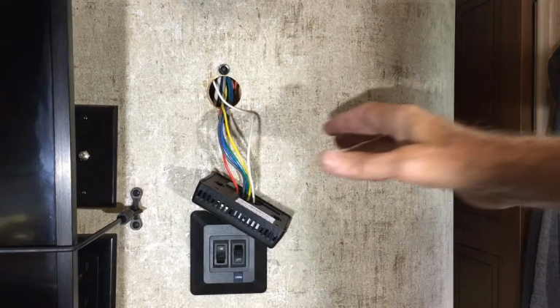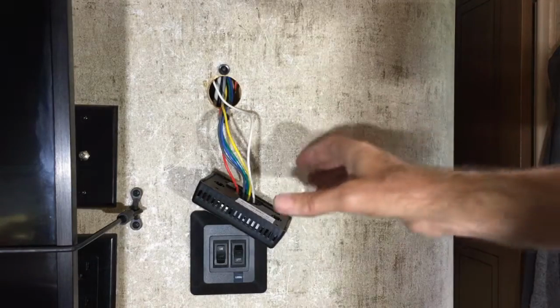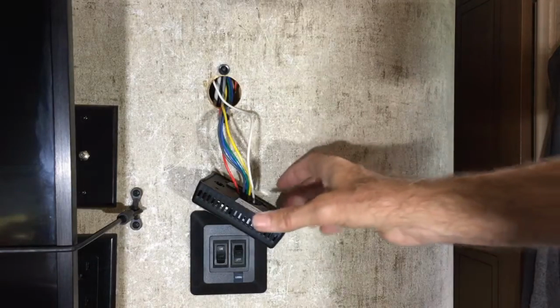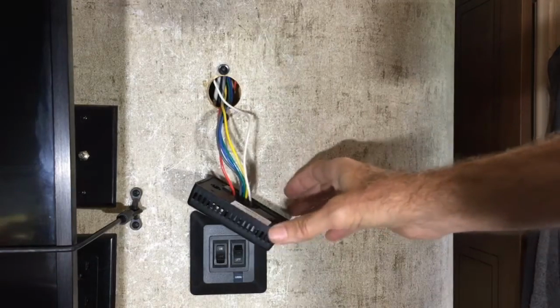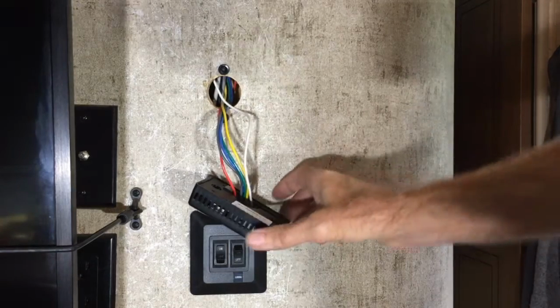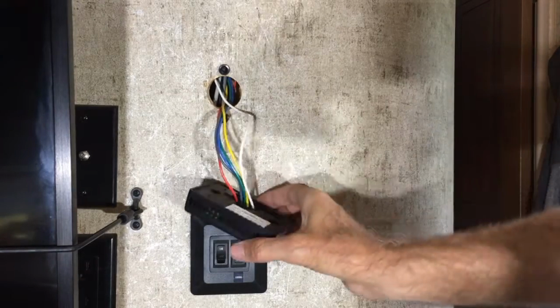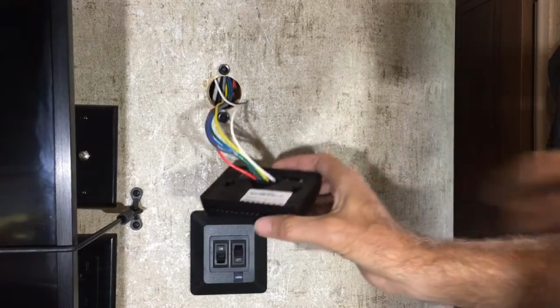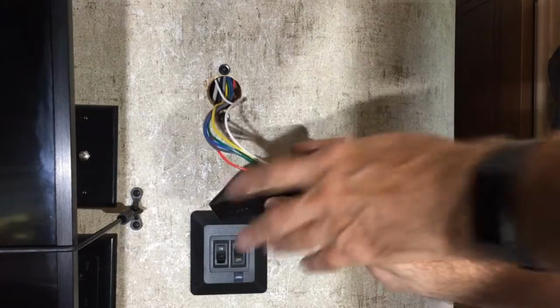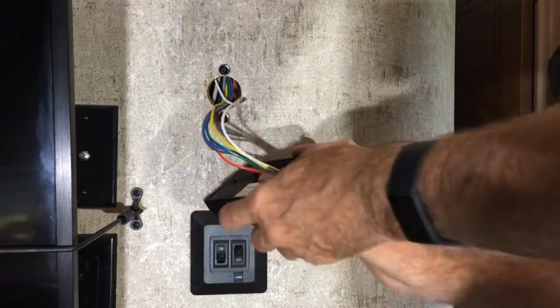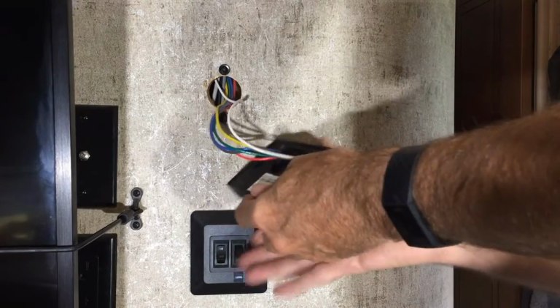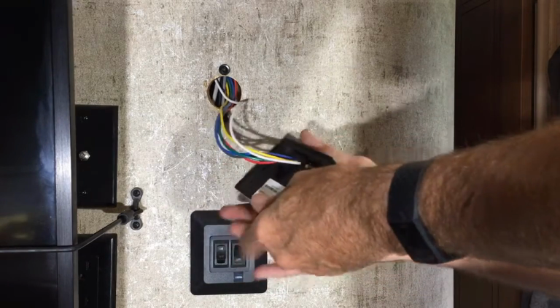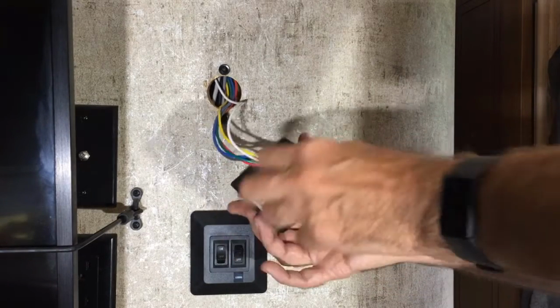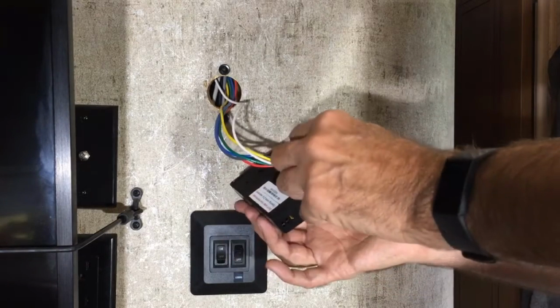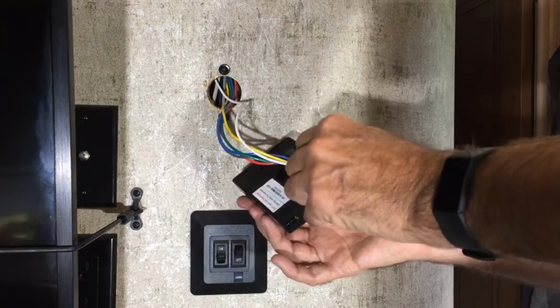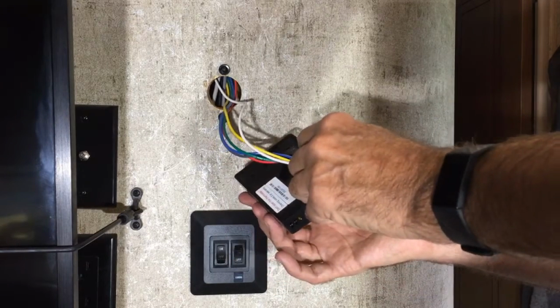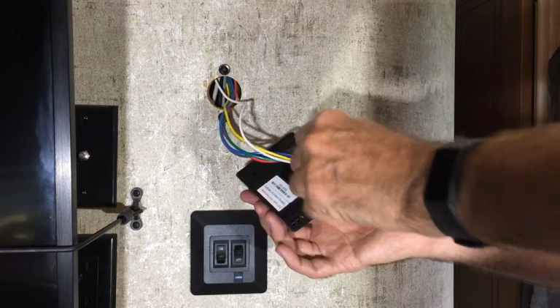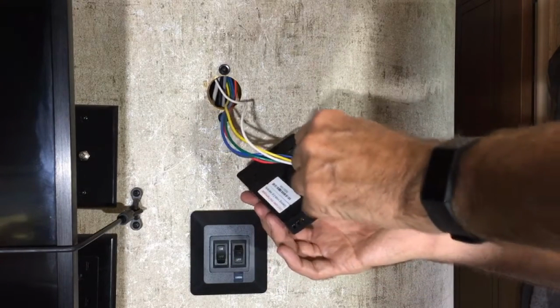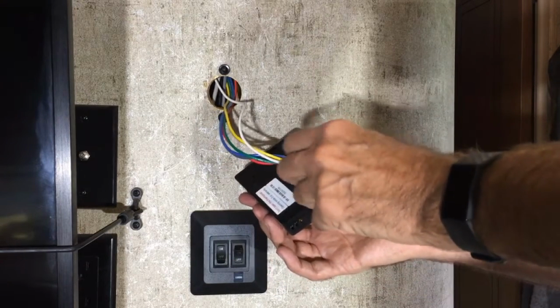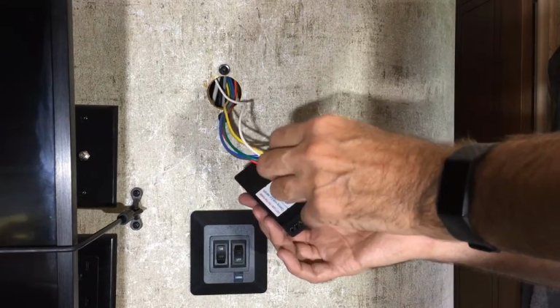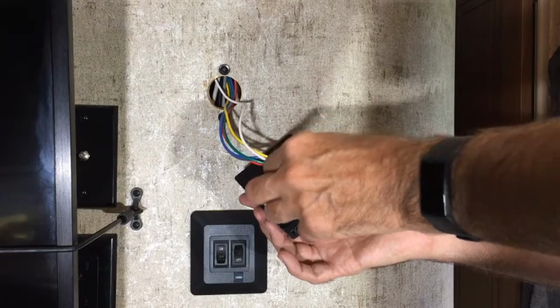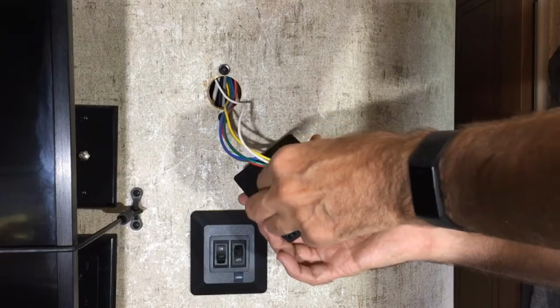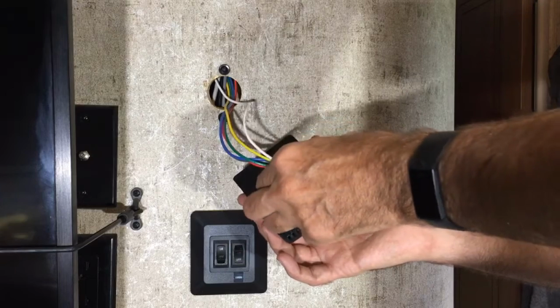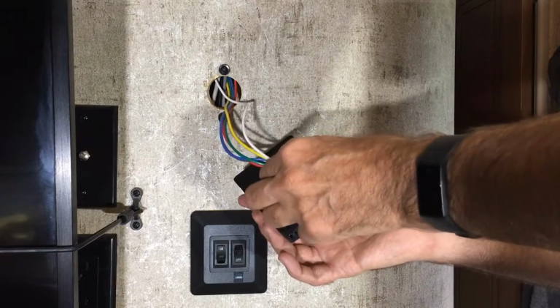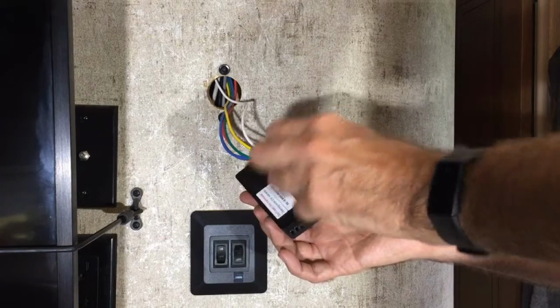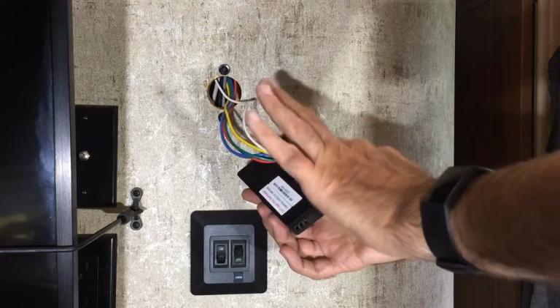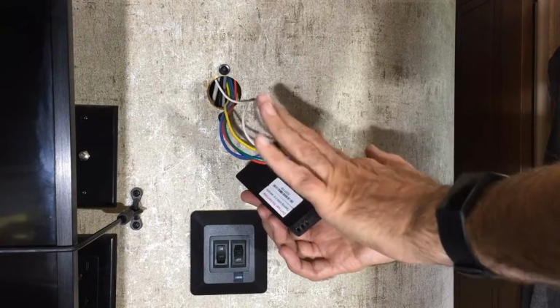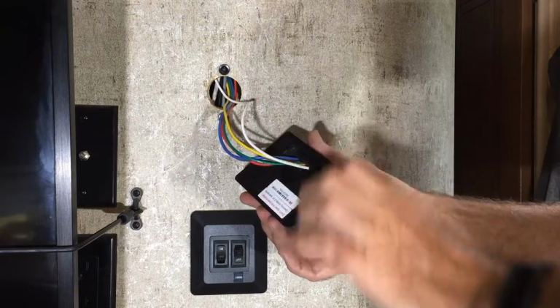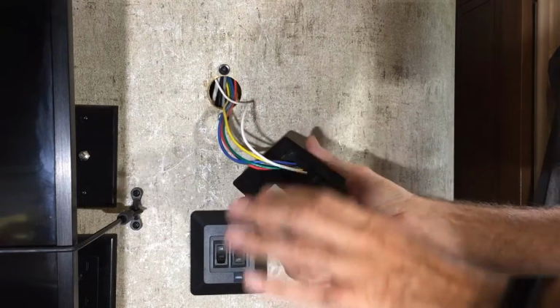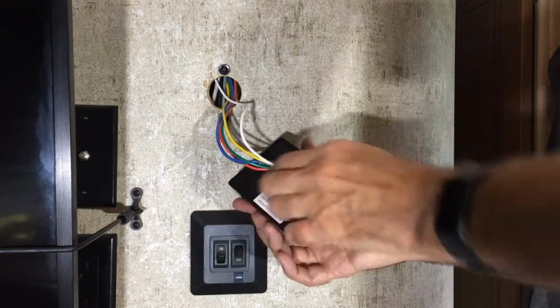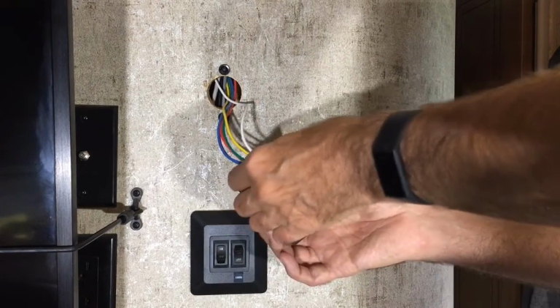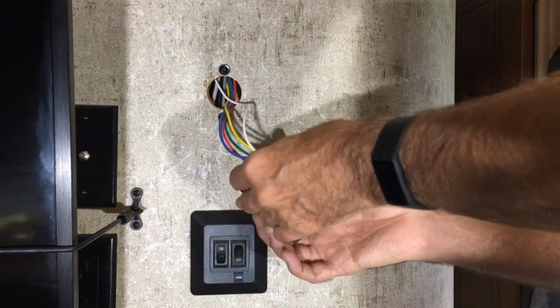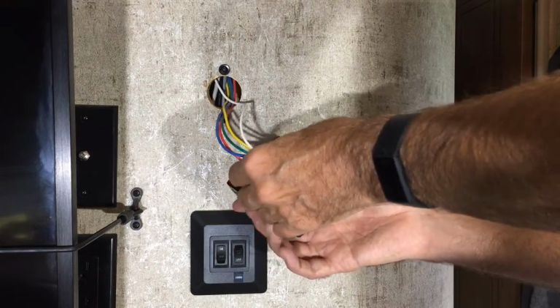I'm just going to do two at a time so I don't lose track of which goes where. I've got all the wires transferred over. I did go ahead and cut off the ends and restripped them just to straighten them out because they were kind of crunched up.